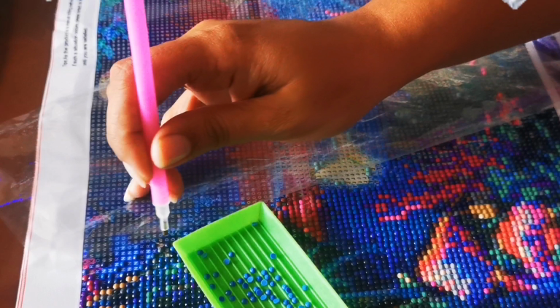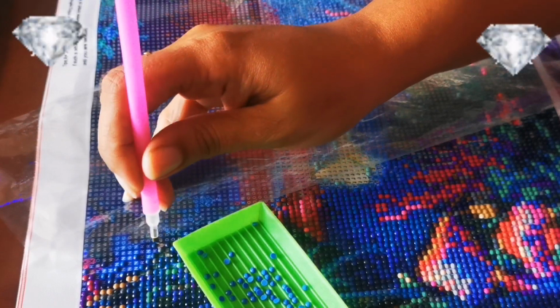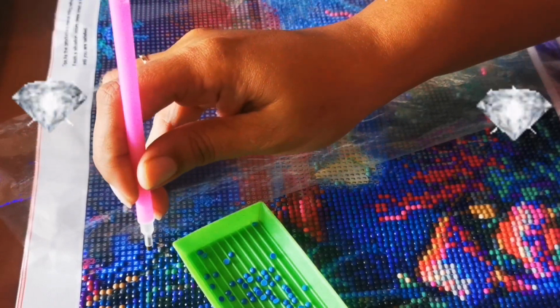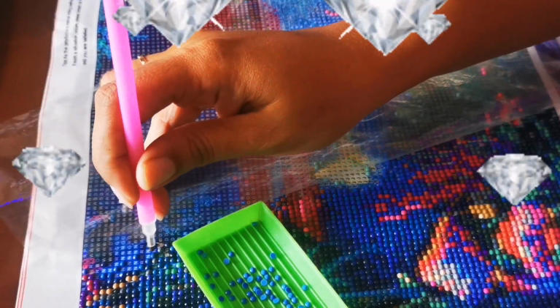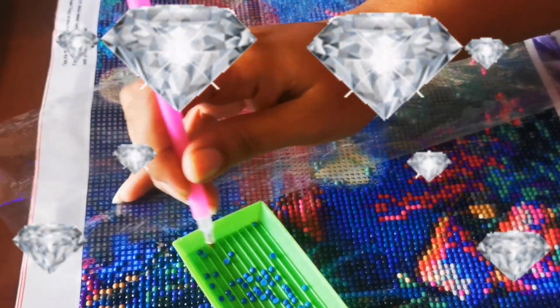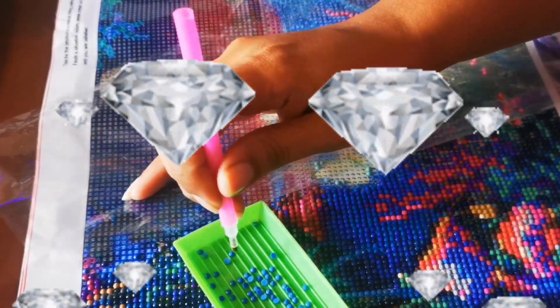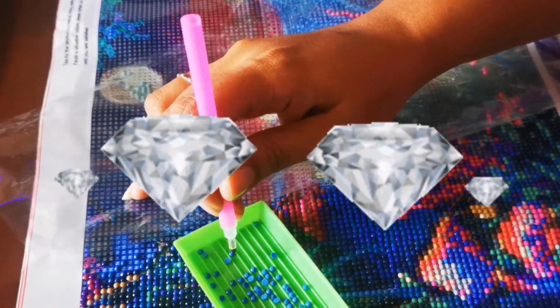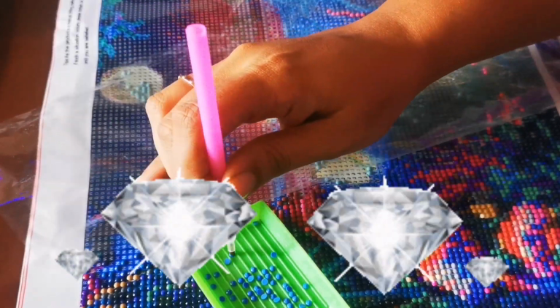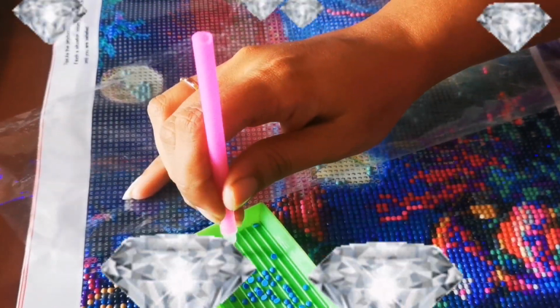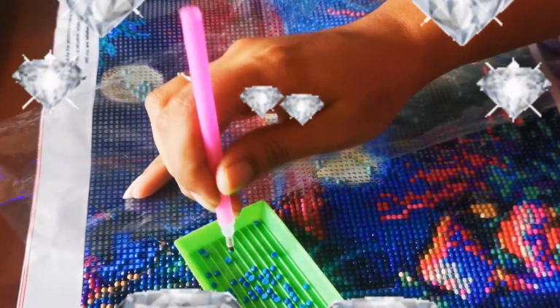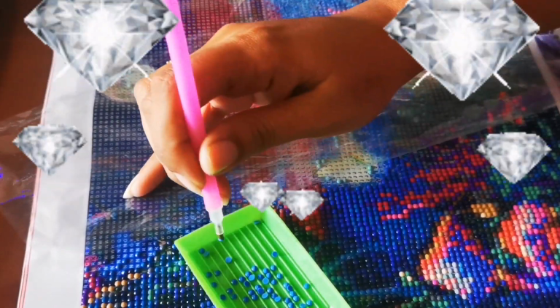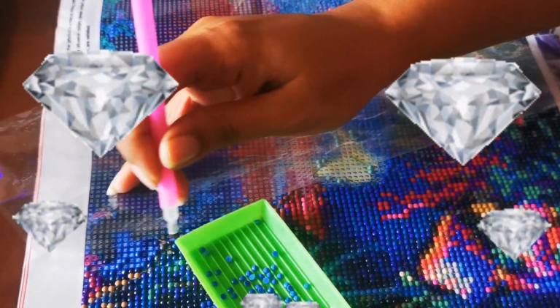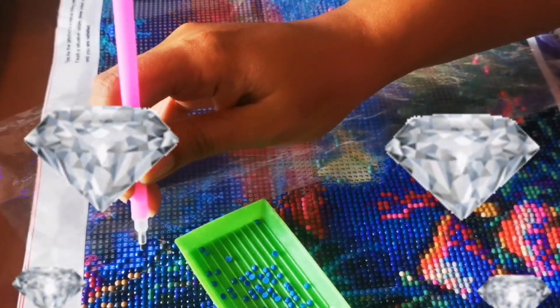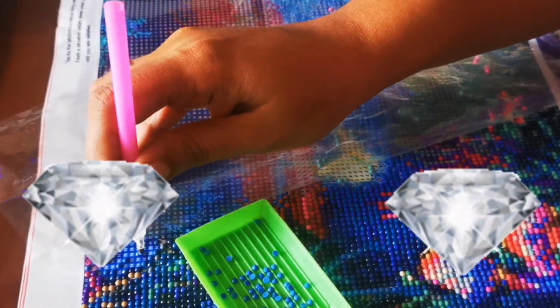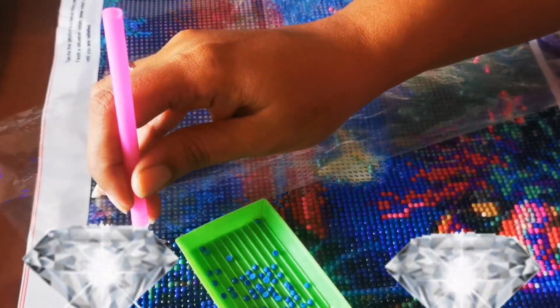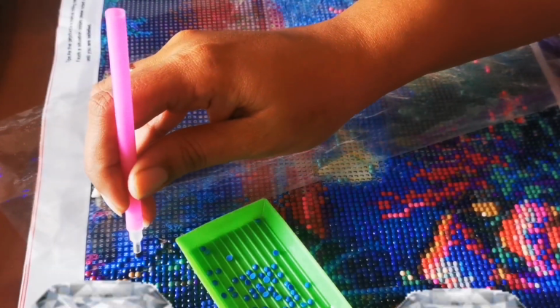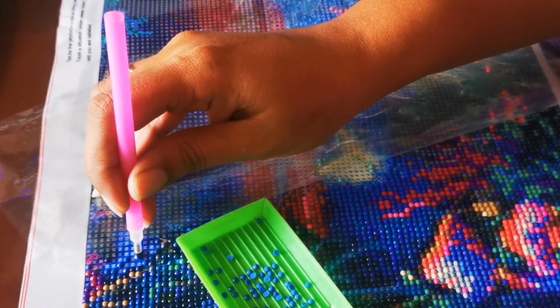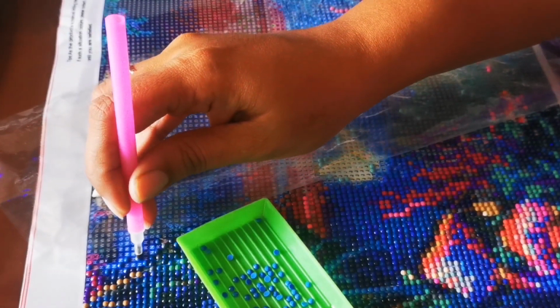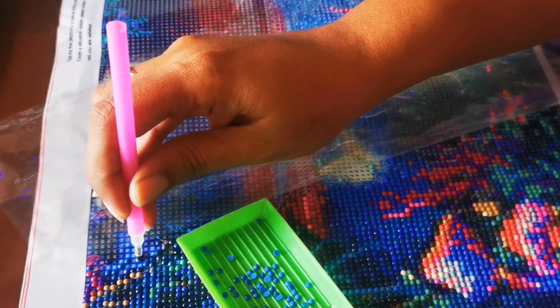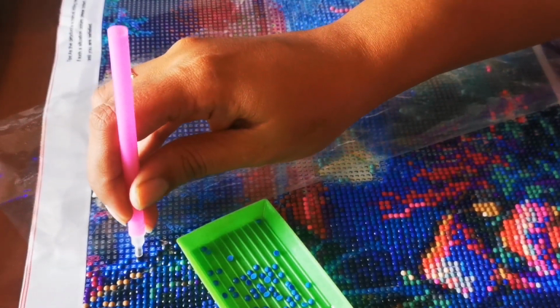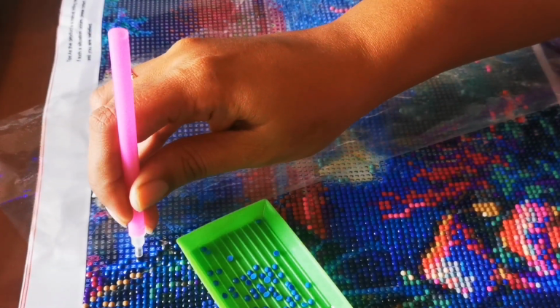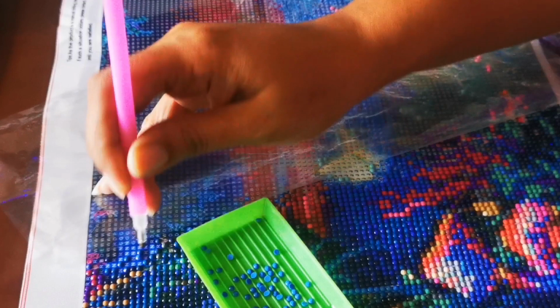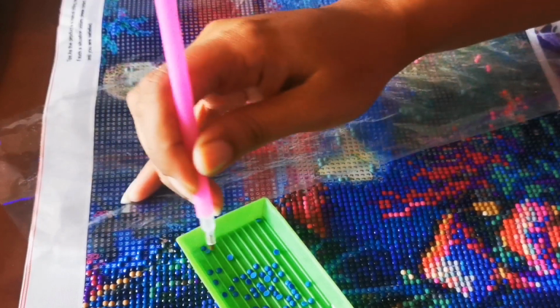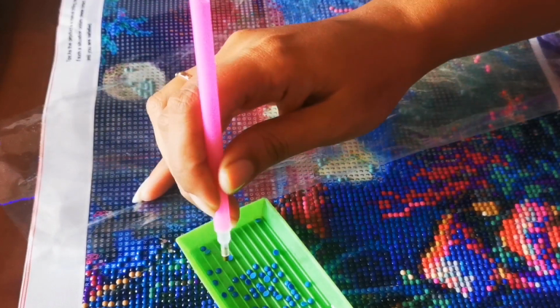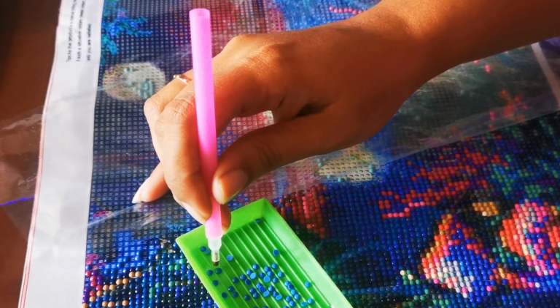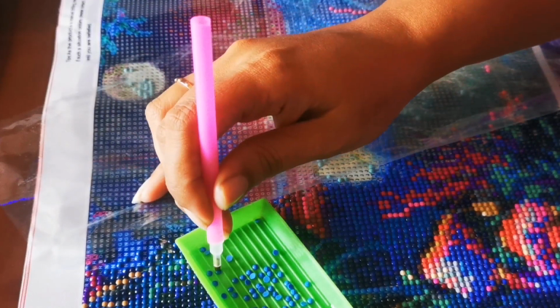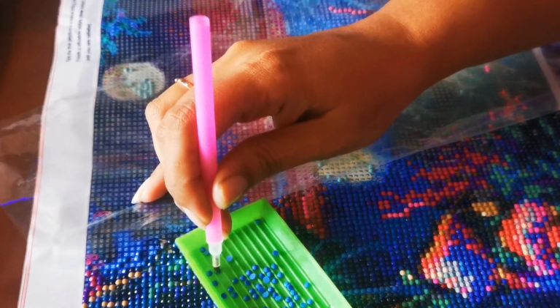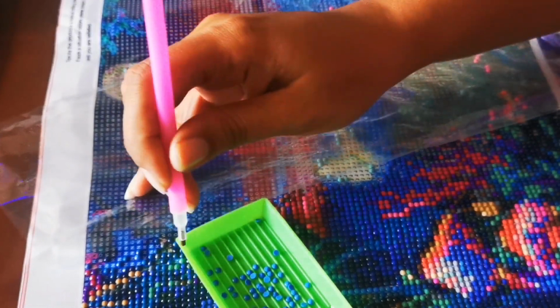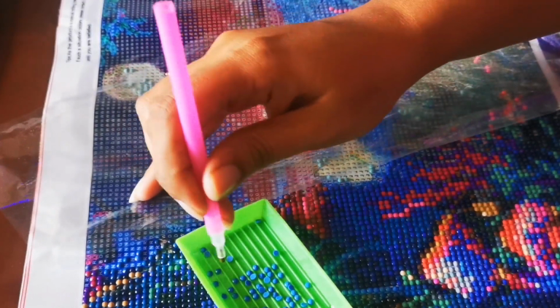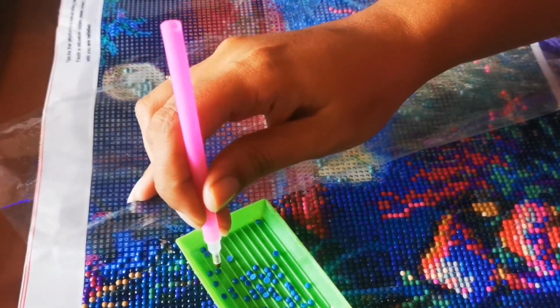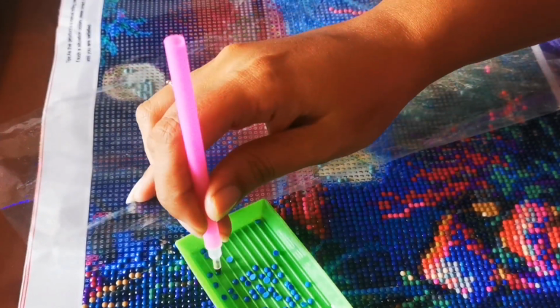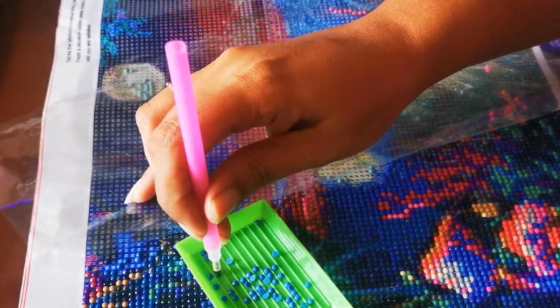What am I doing? This is called diamond art. Don't go anywhere because the best is yet to come.